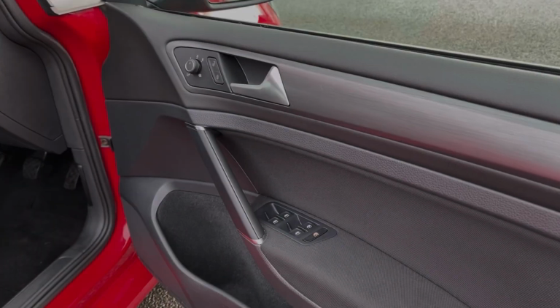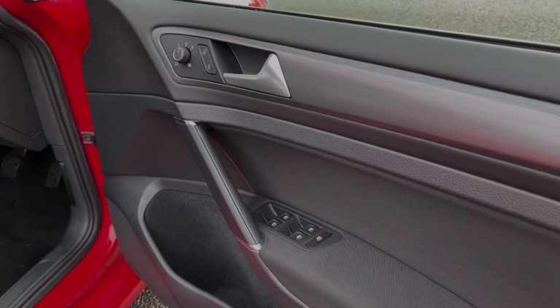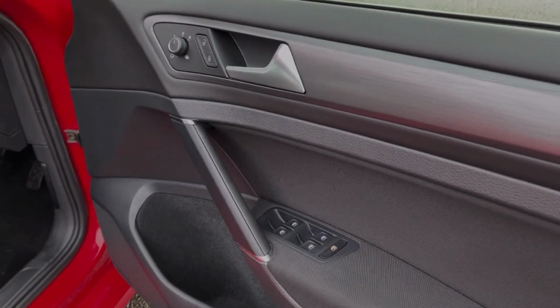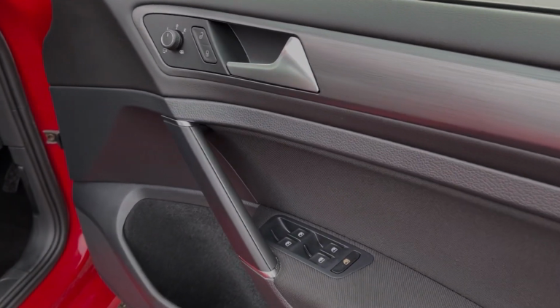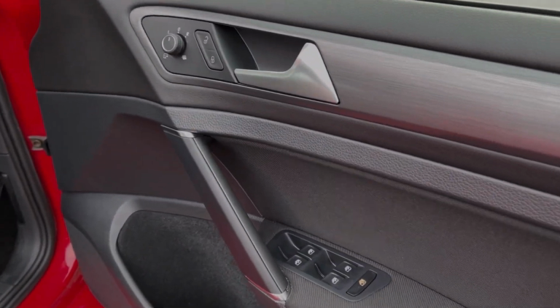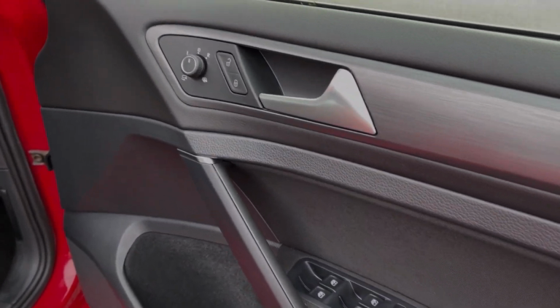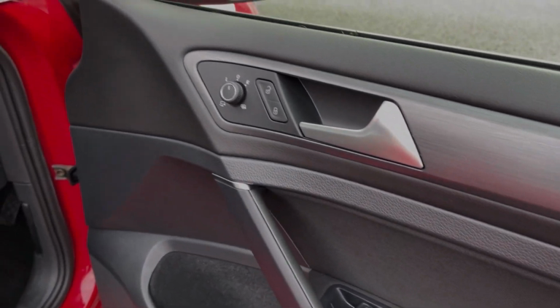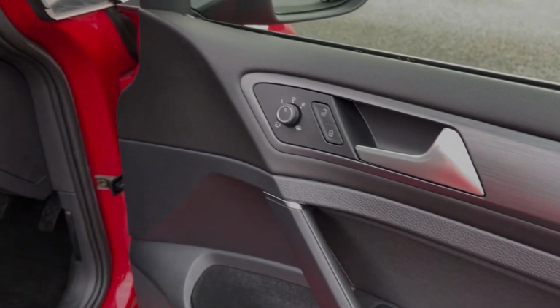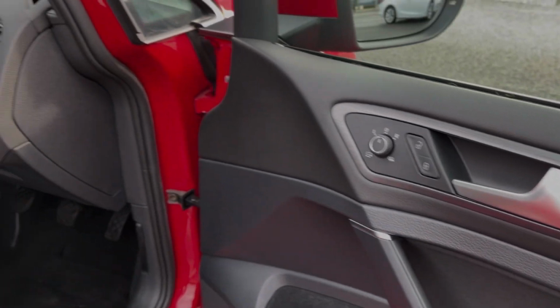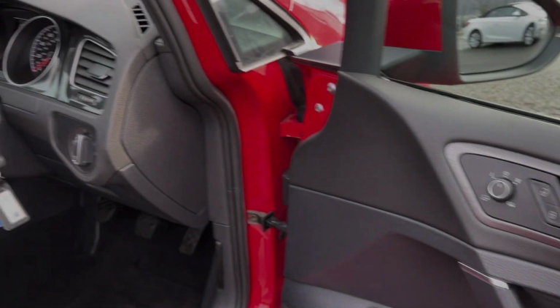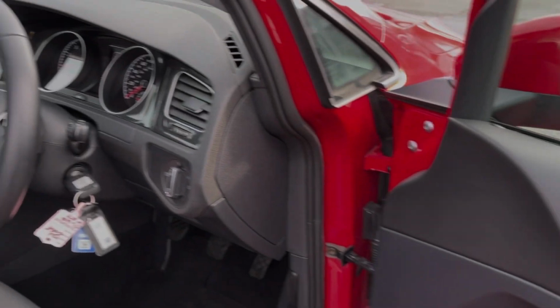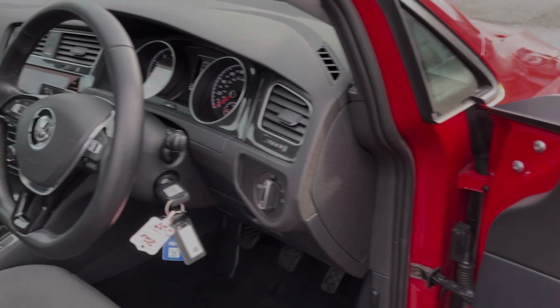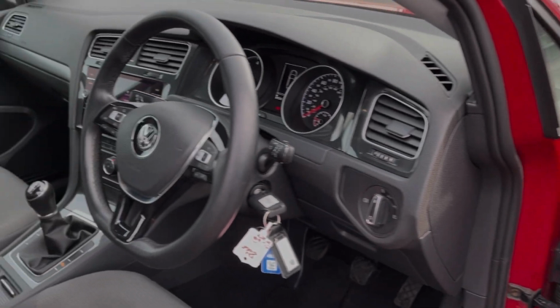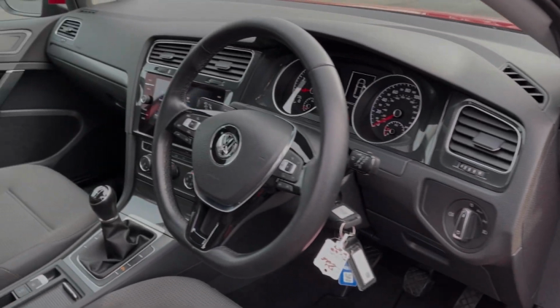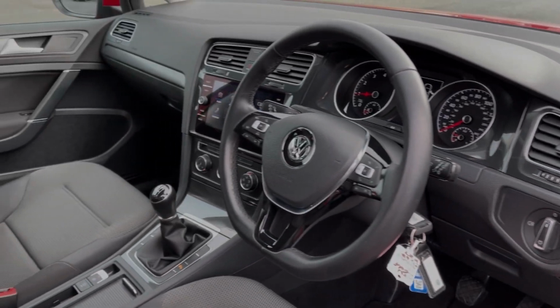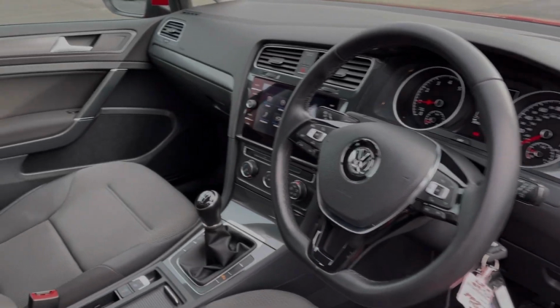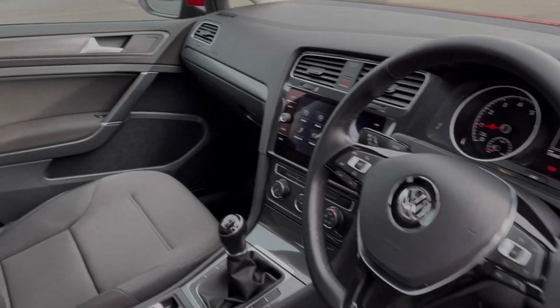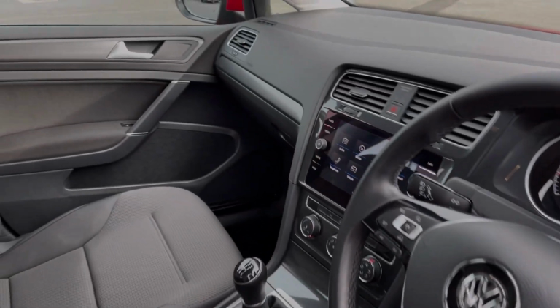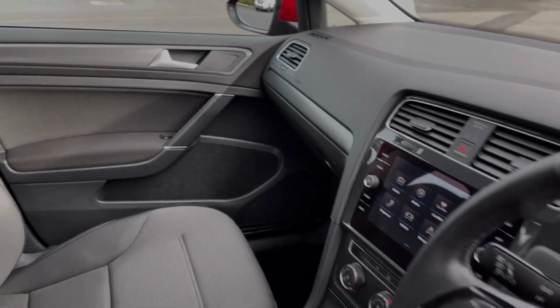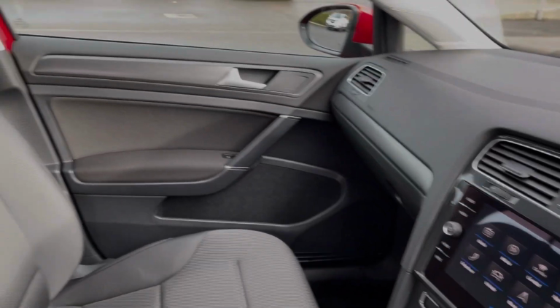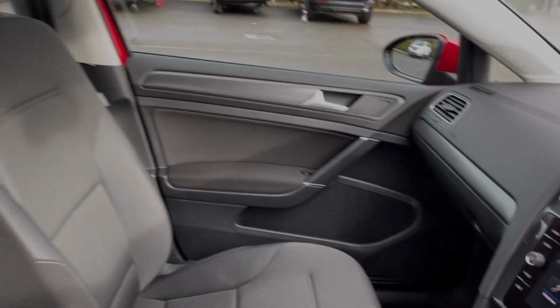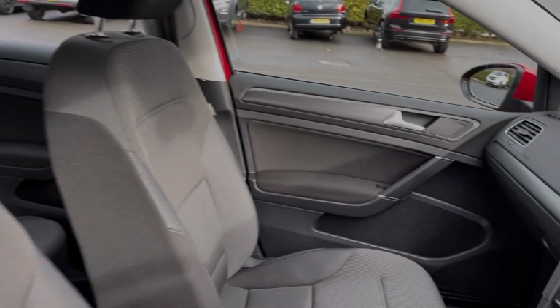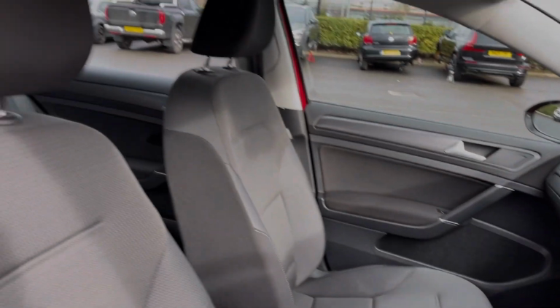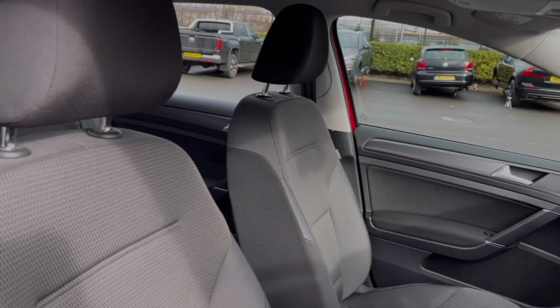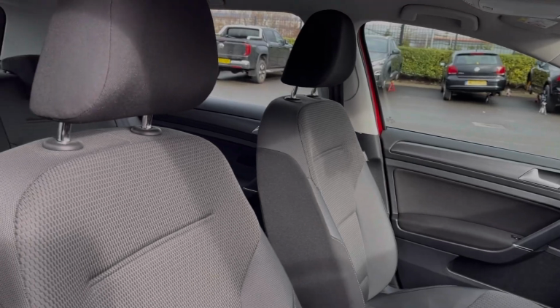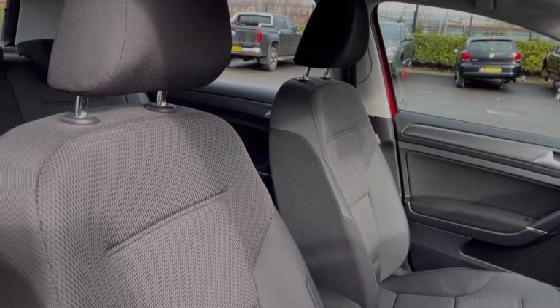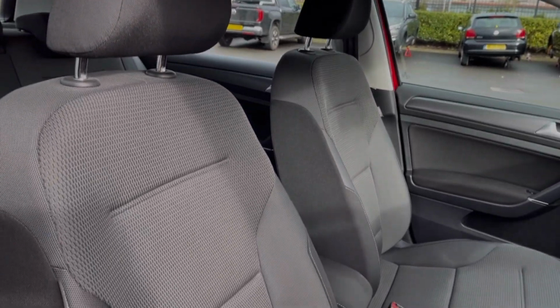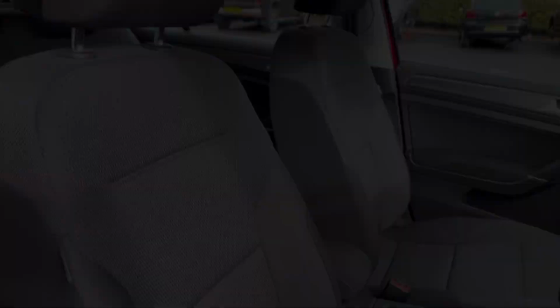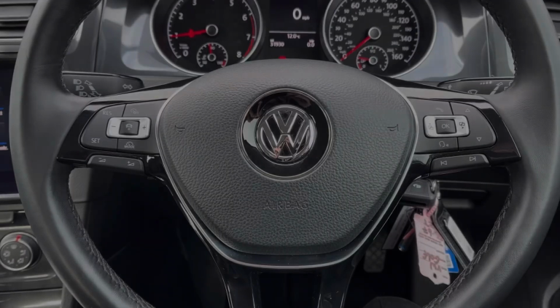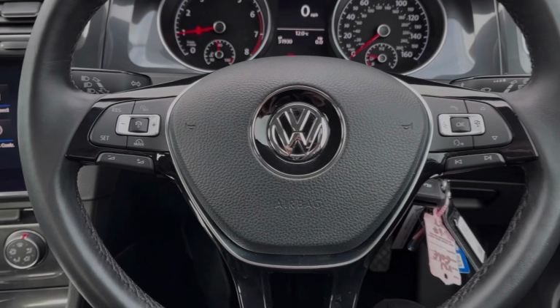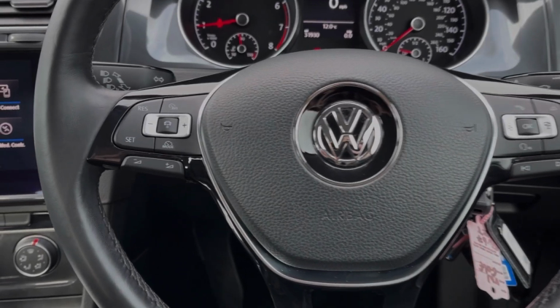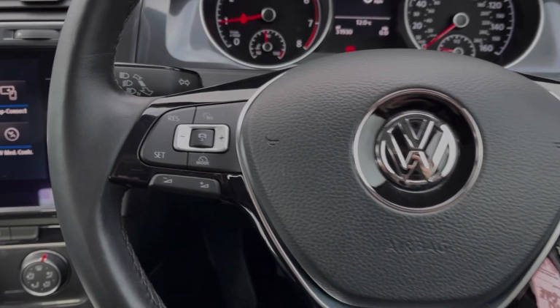Into the driver's interior, you've got controls on the door card for electric windows and door mirrors. You've then got the flat bottom sports steering wheel, brushed aluminium detailing throughout the interior, and comfort seating in the front.